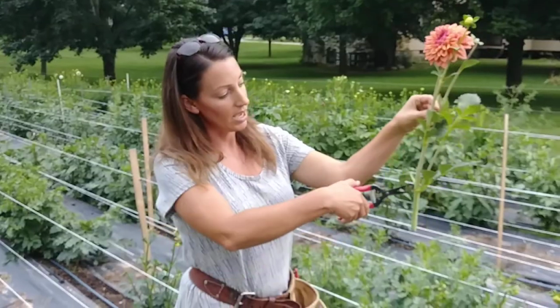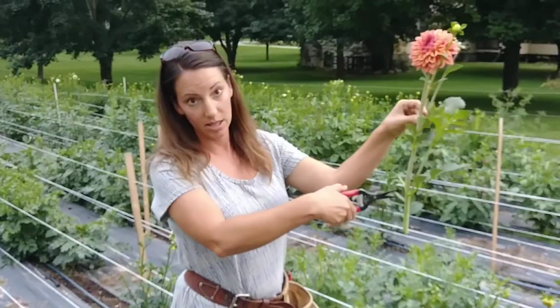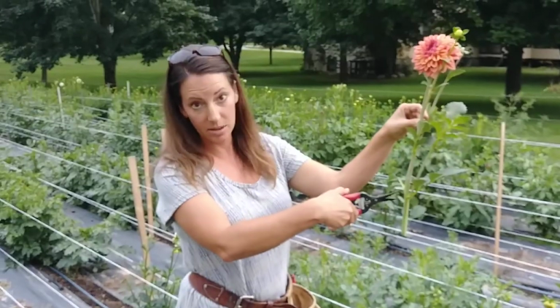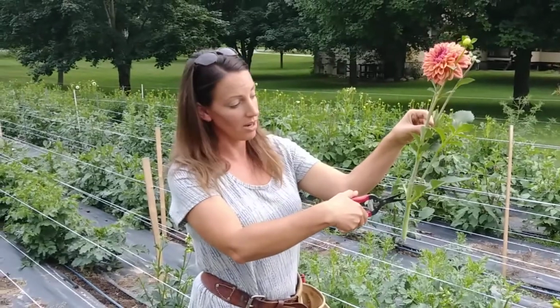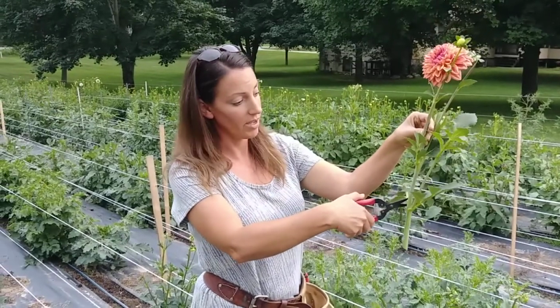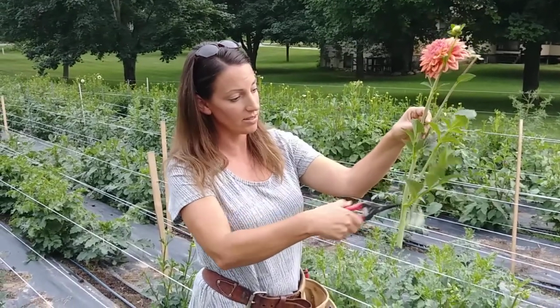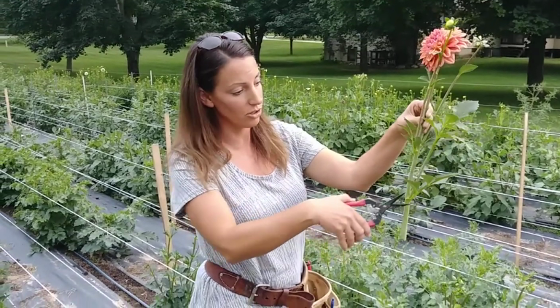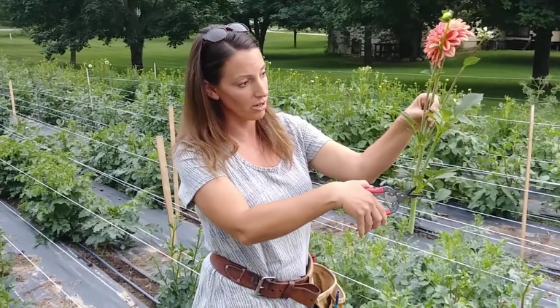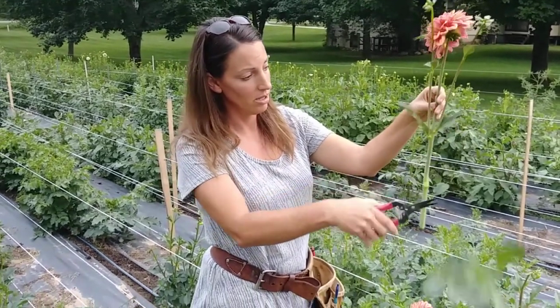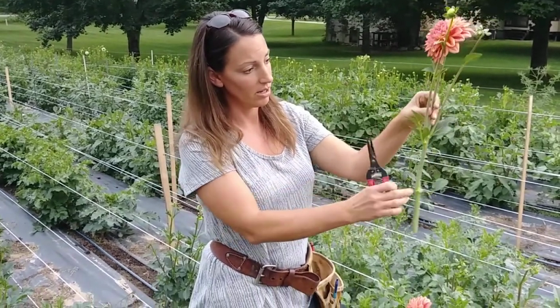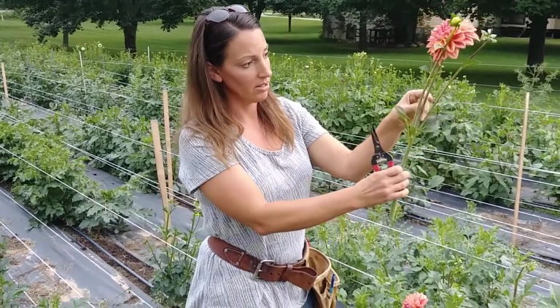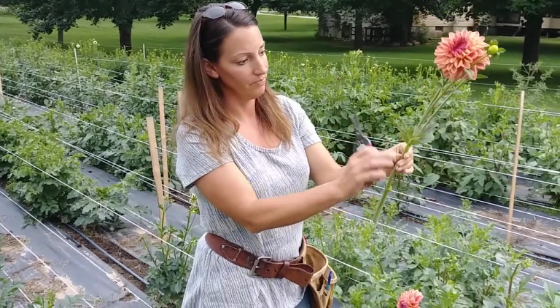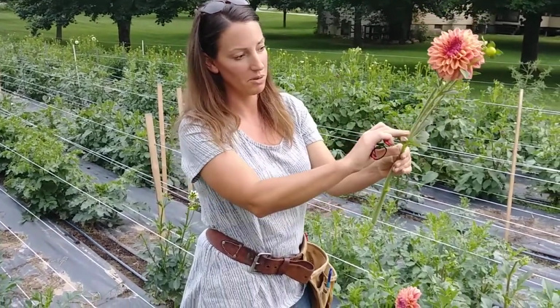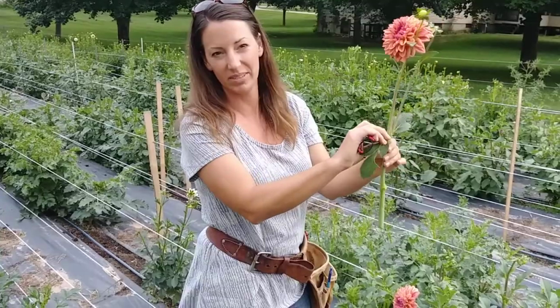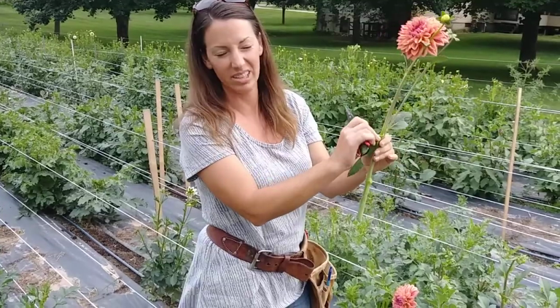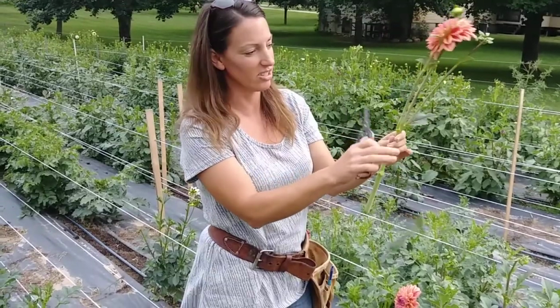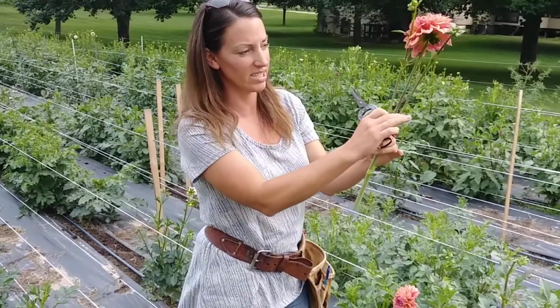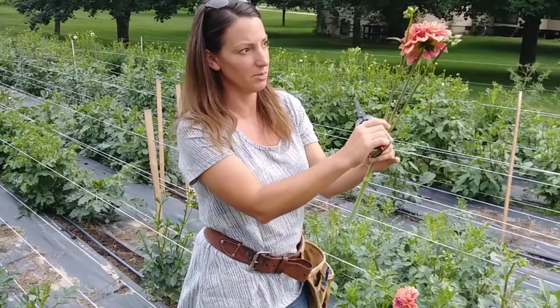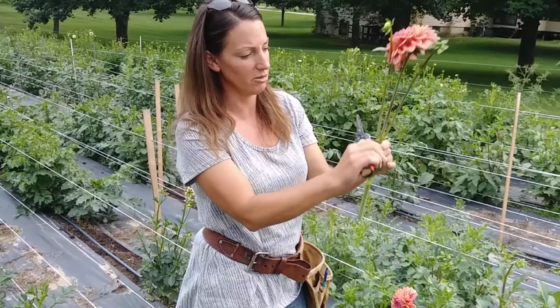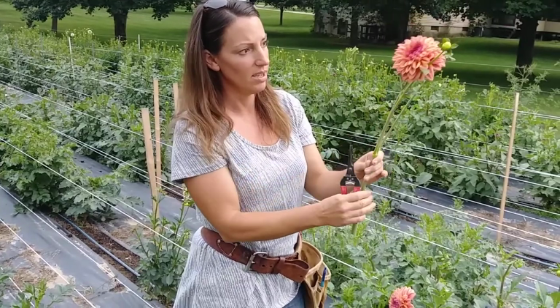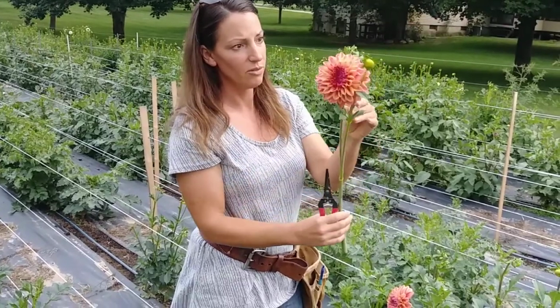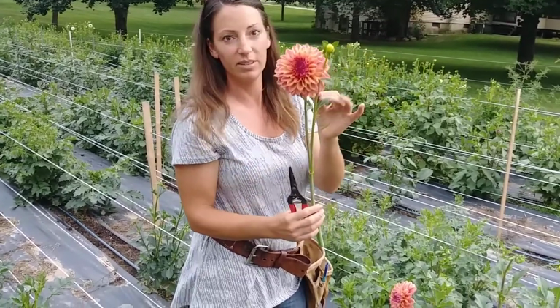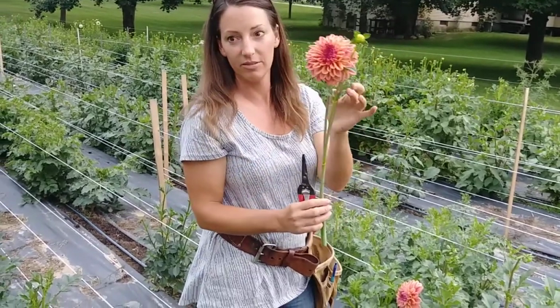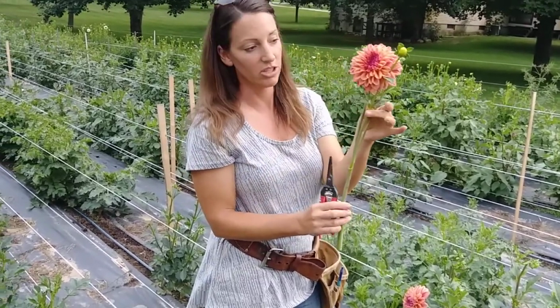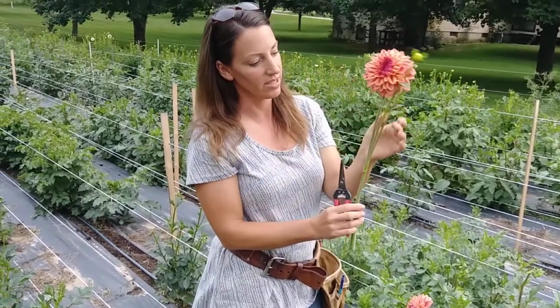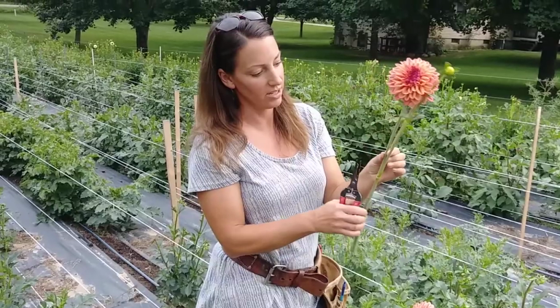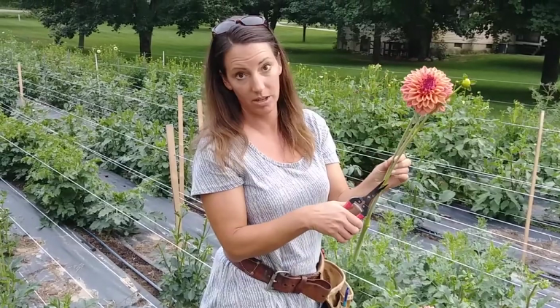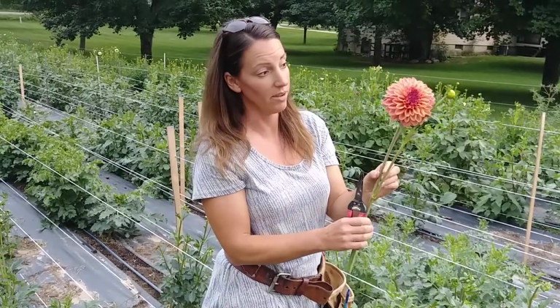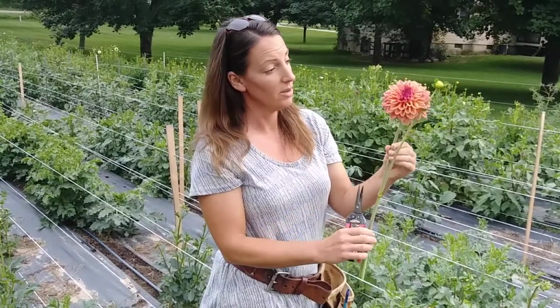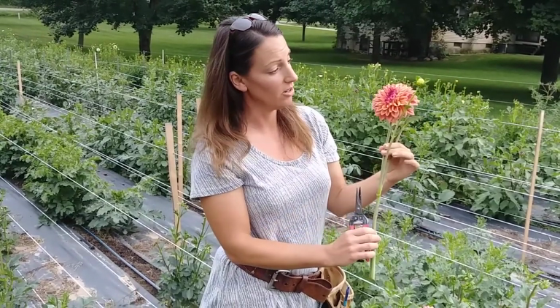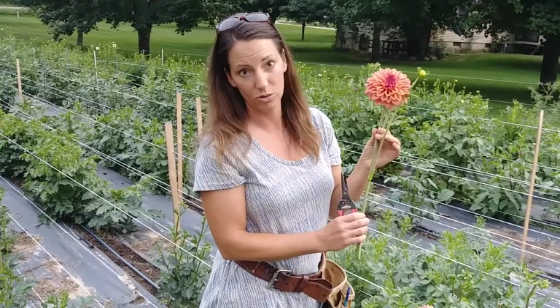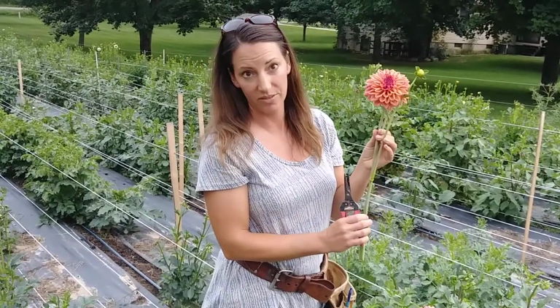This I'm going to cut off. Anything that's going to go in your water, you're going to get rid of. Probably even get rid of this because it just gets tangled up in the other ones. If you want to leave these on for interest, that's fine, or you can cut them off. But here you have this gorgeous flower.